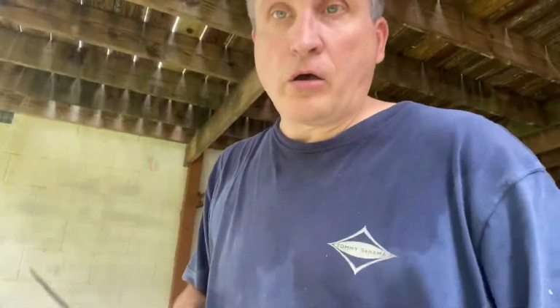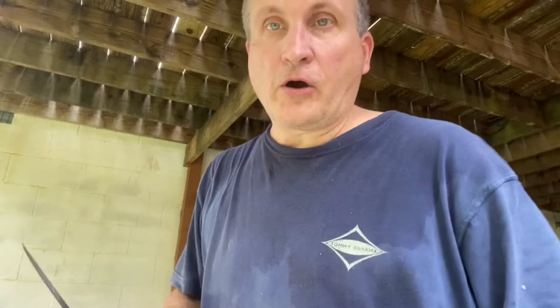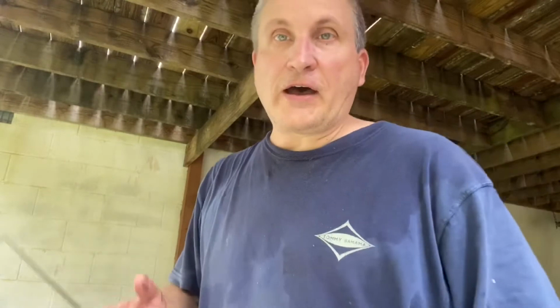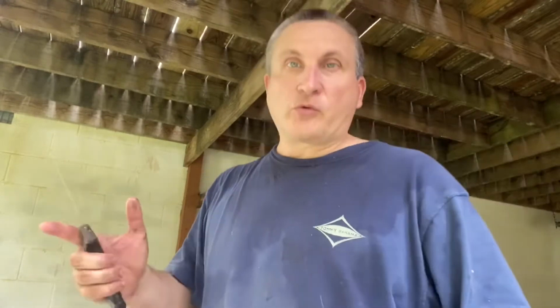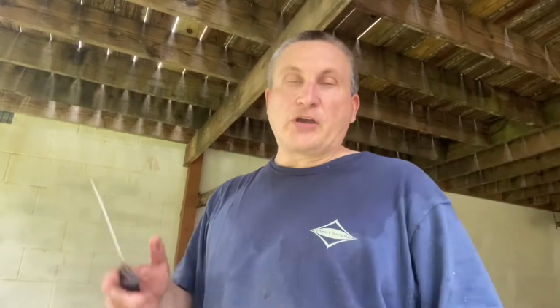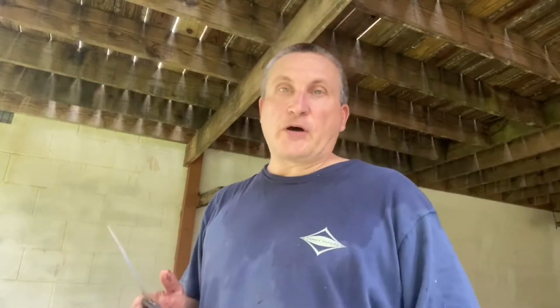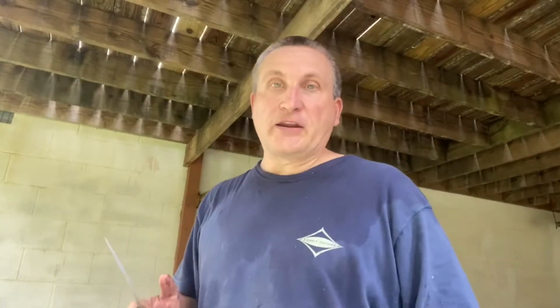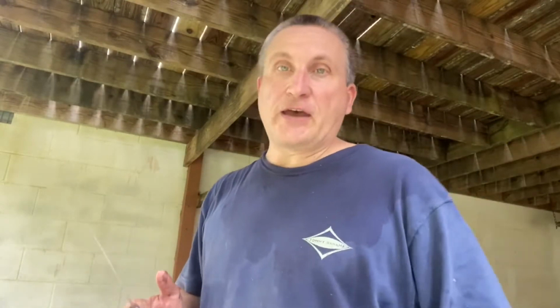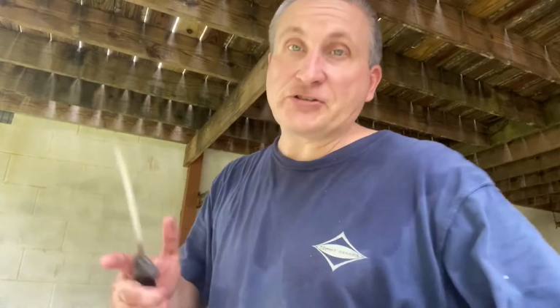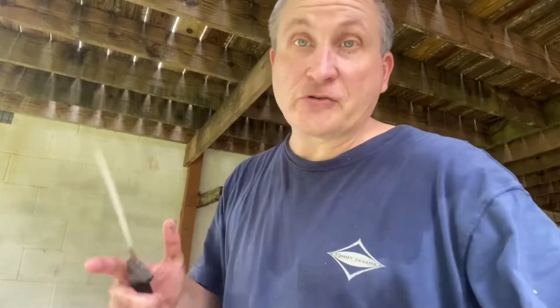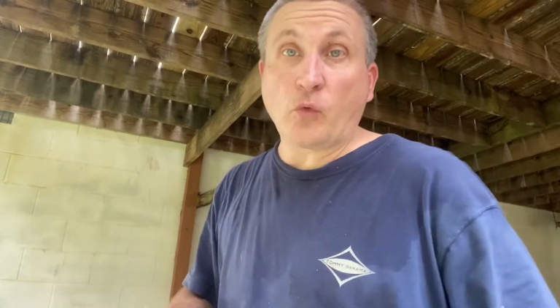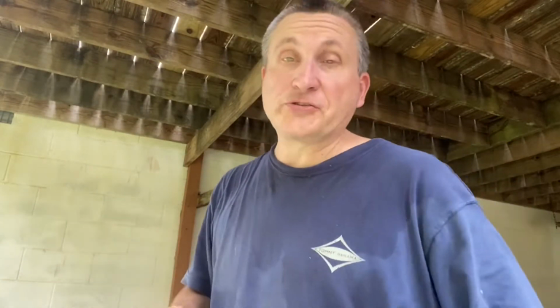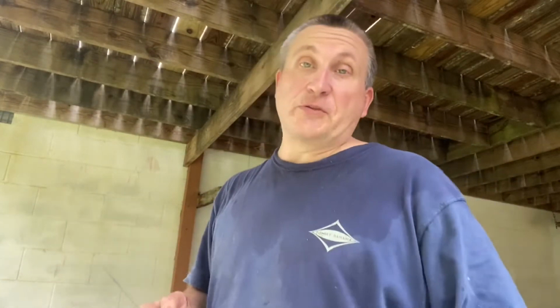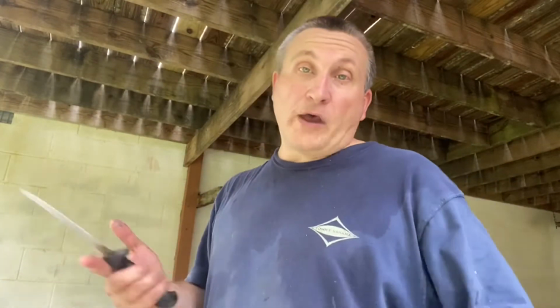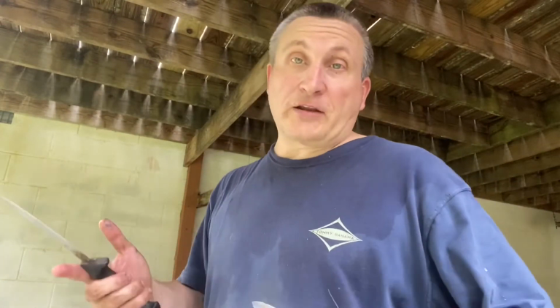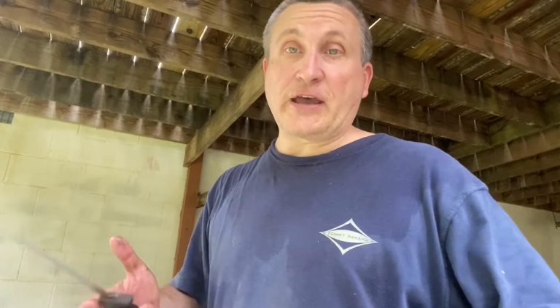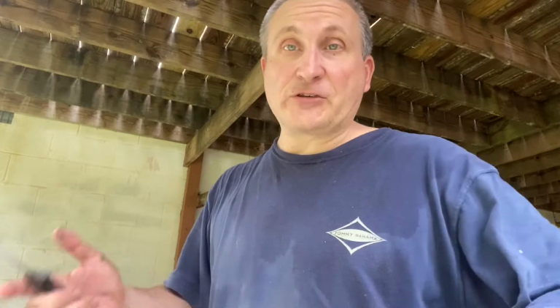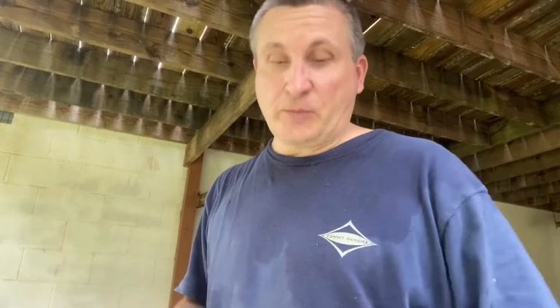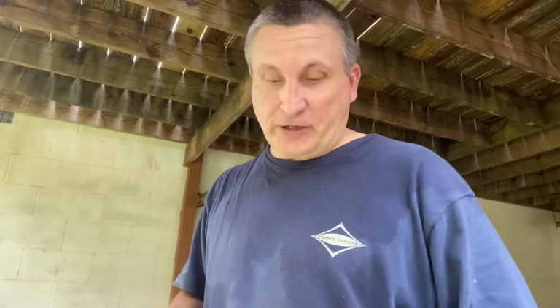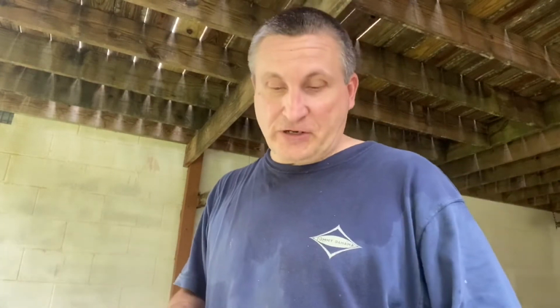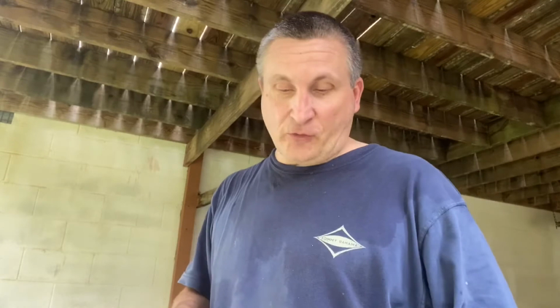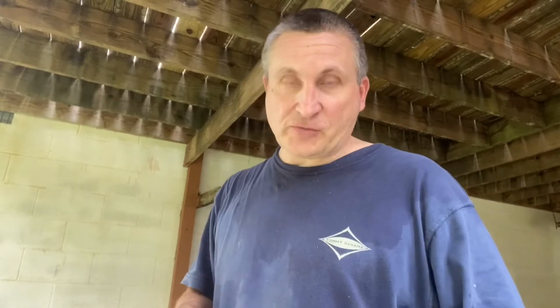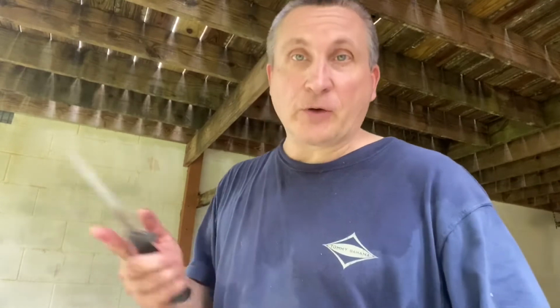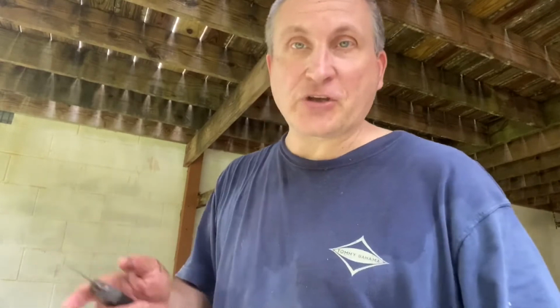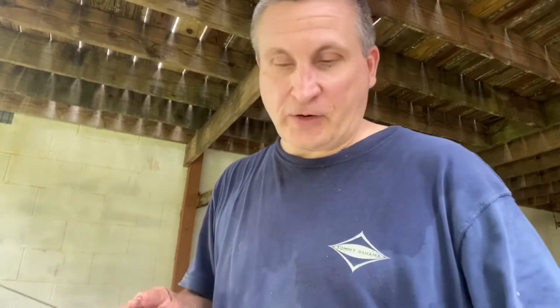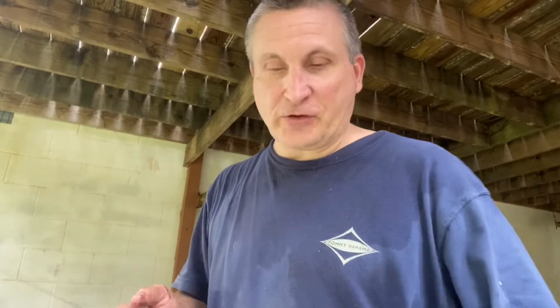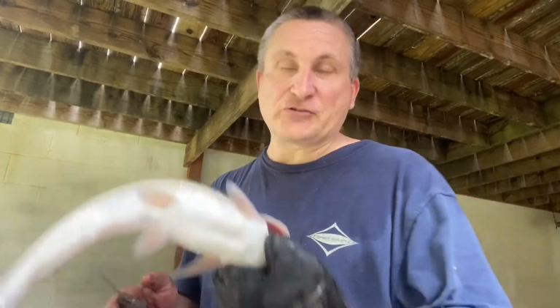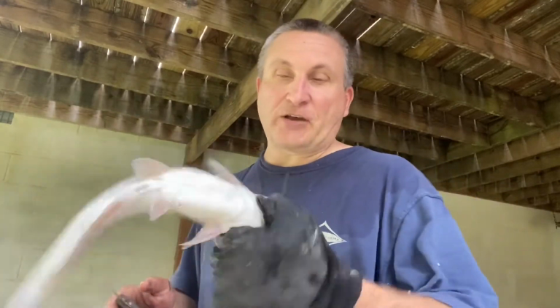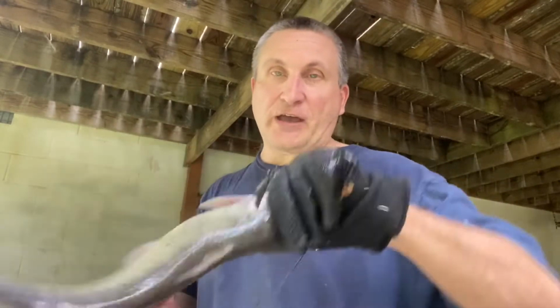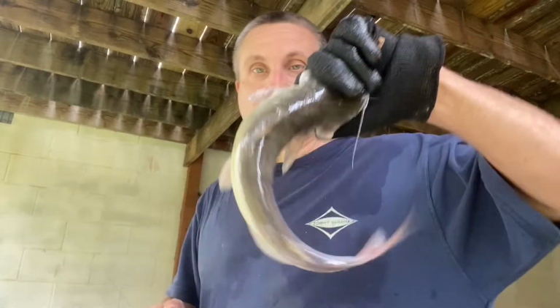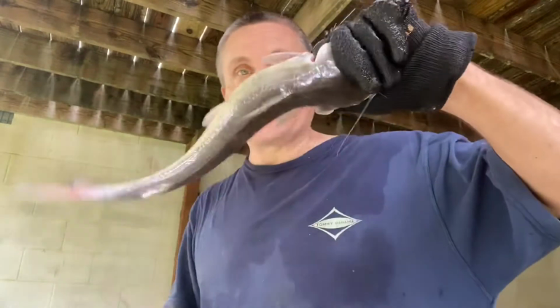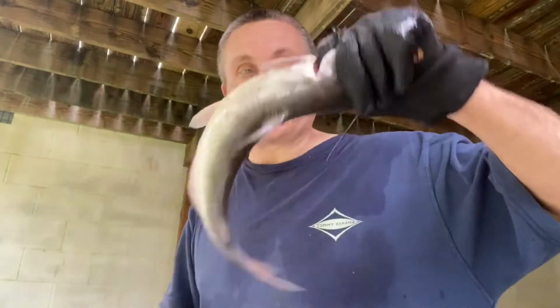All right guys, I want to show you how I clean a catfish. There's not one way to clean a catfish — people clean them in different ways, but I want to show you how I do it. These are channel cats, good size eating.